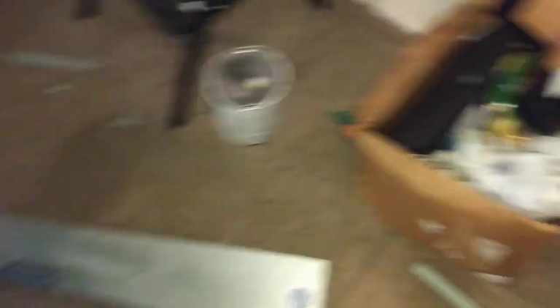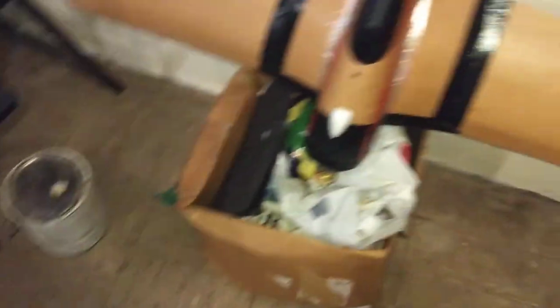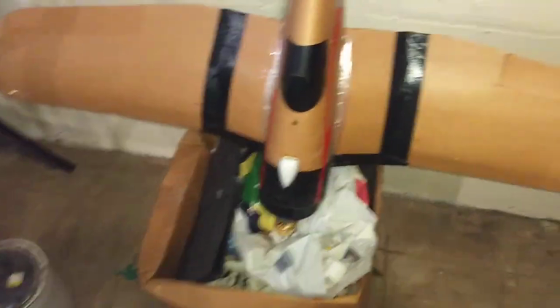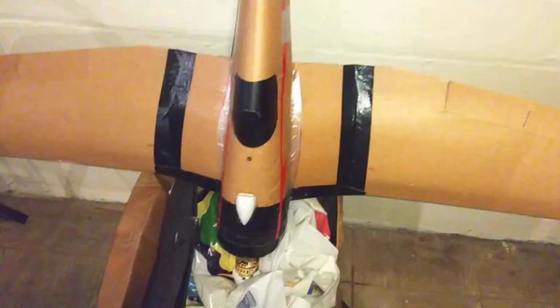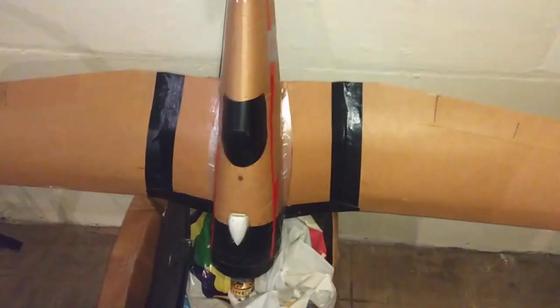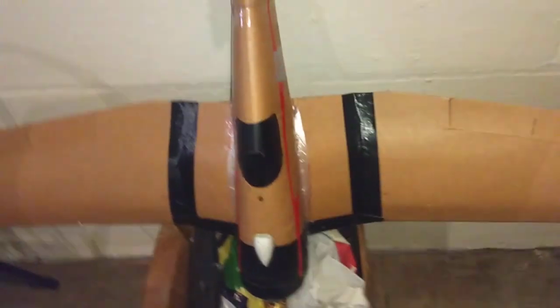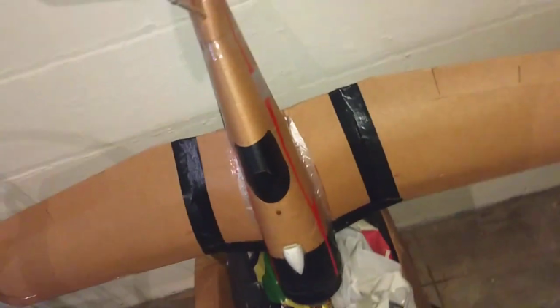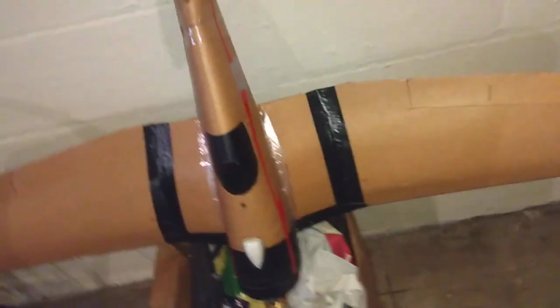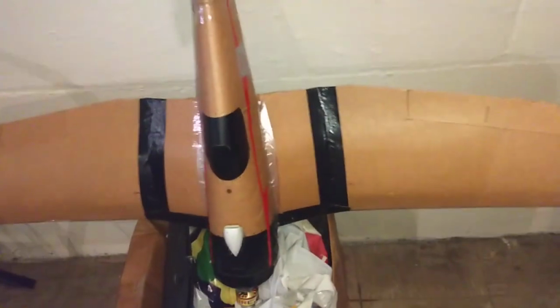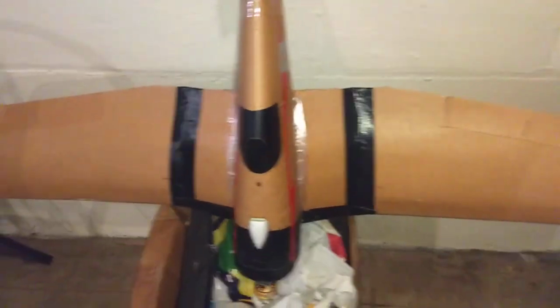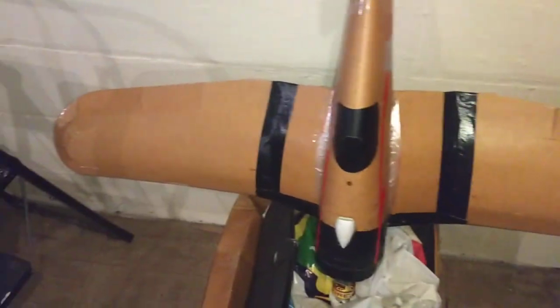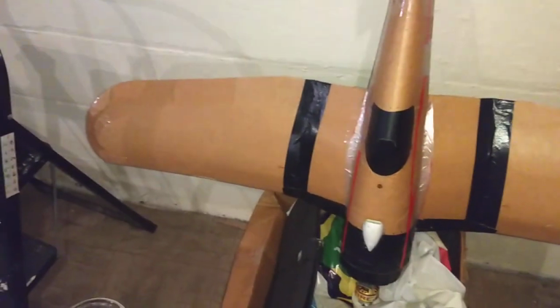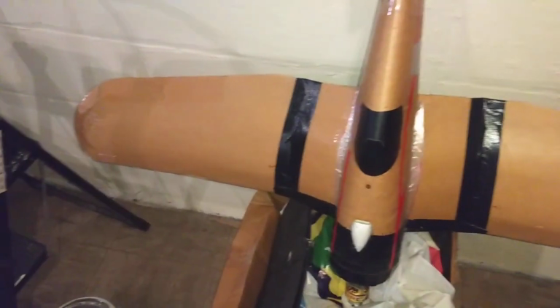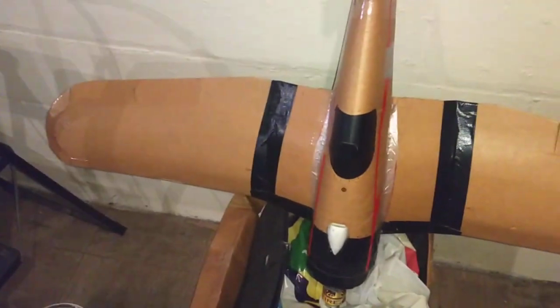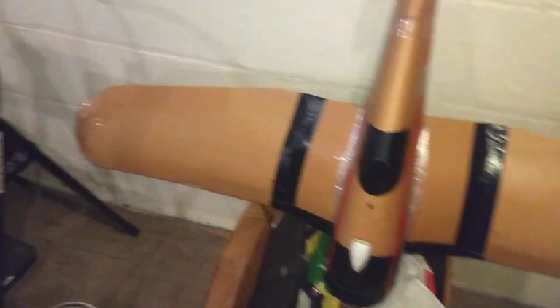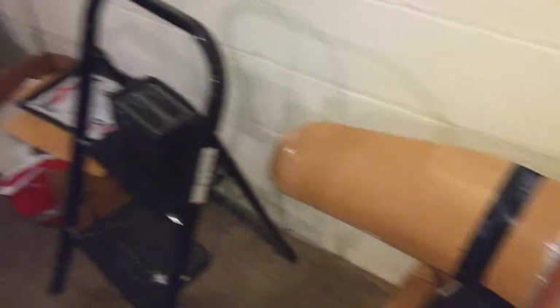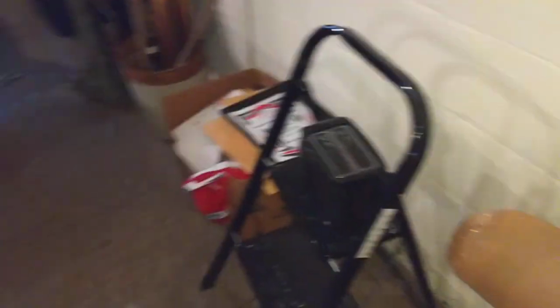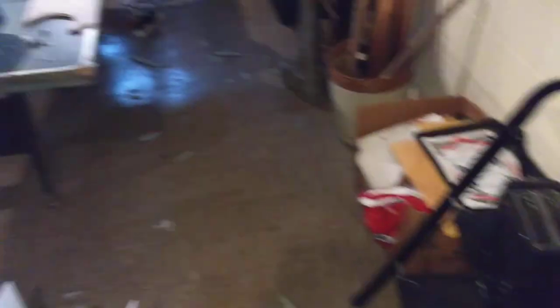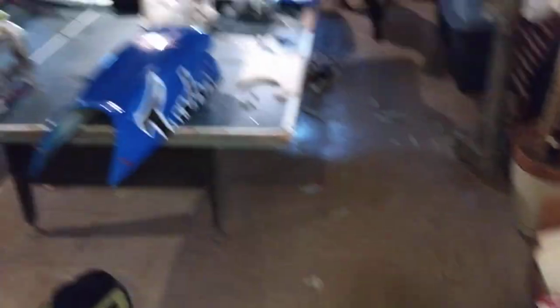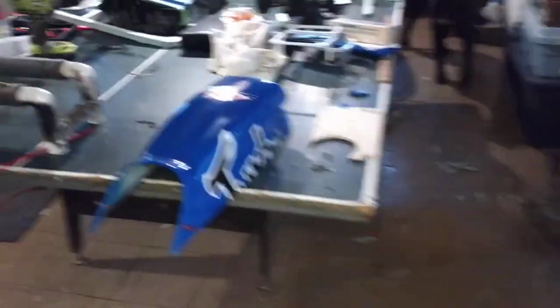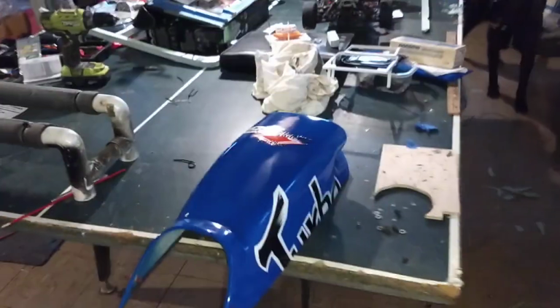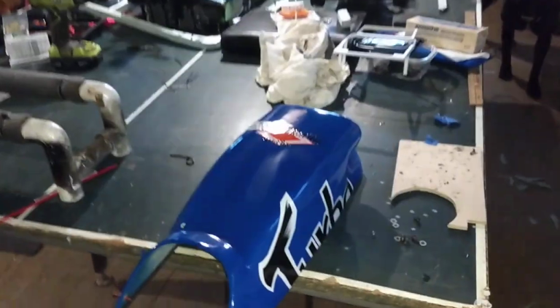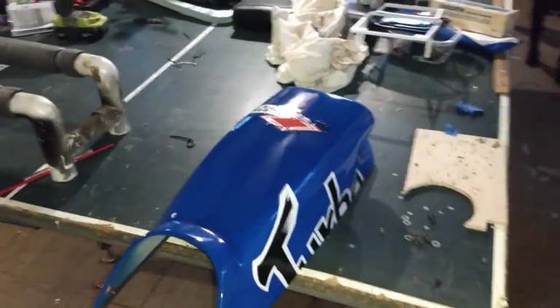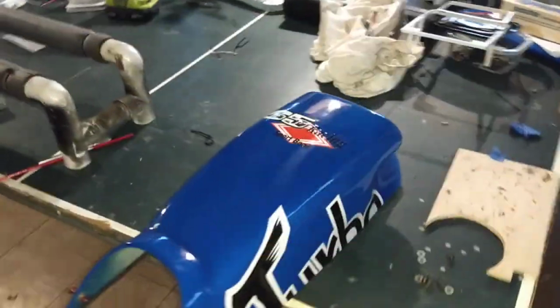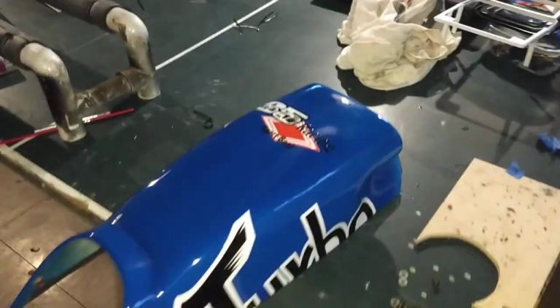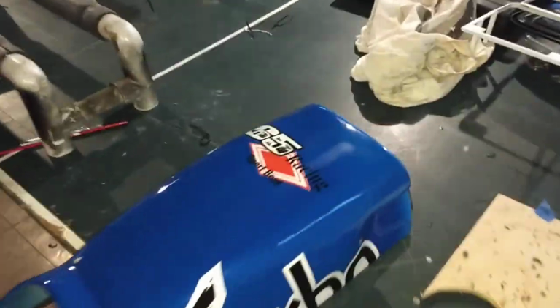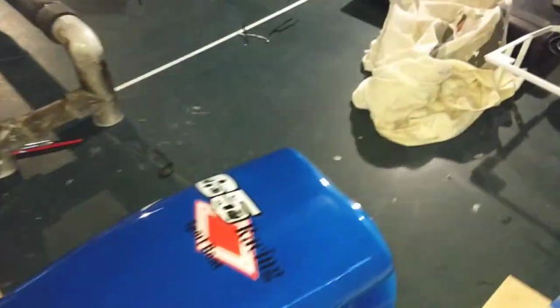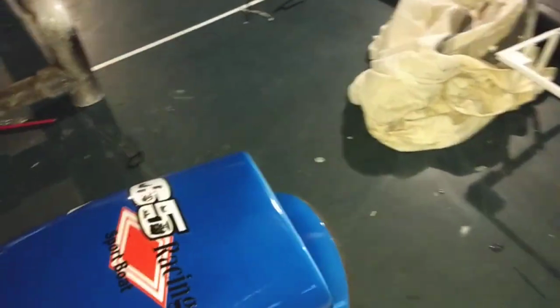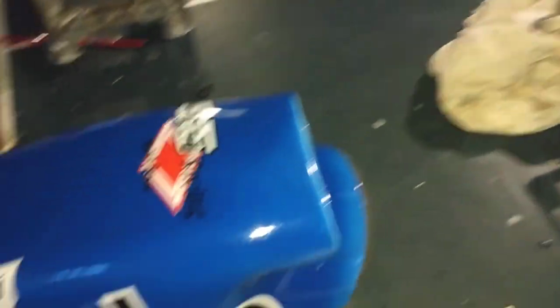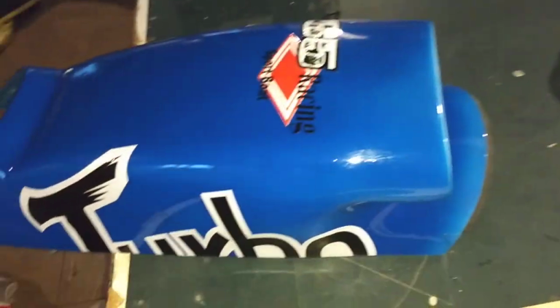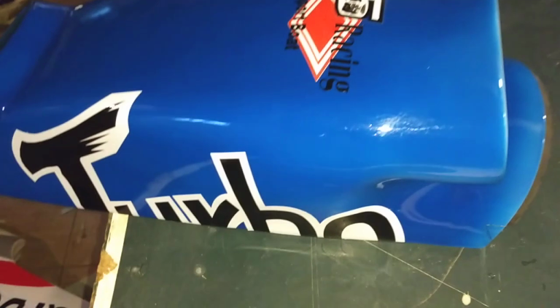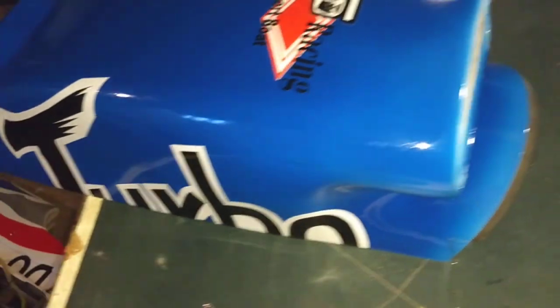Custom RC Builders Flight Test — that's a great little $50 plane from Custom RC Builders.